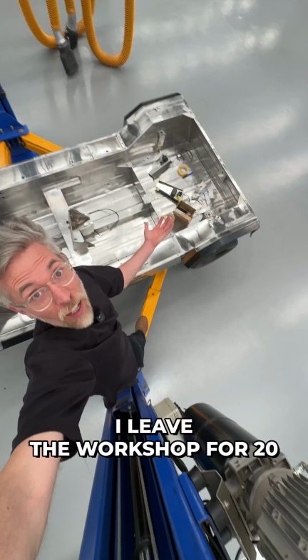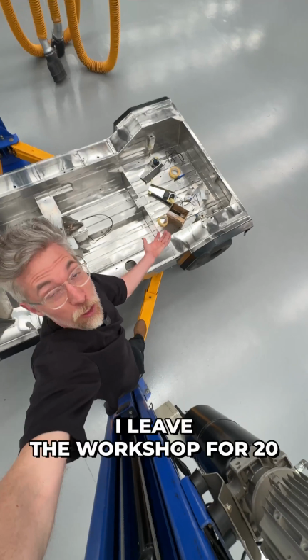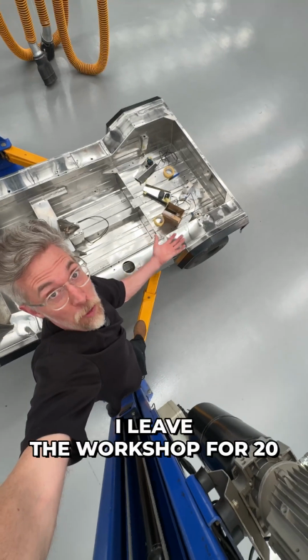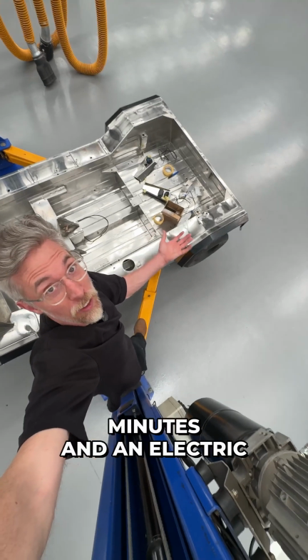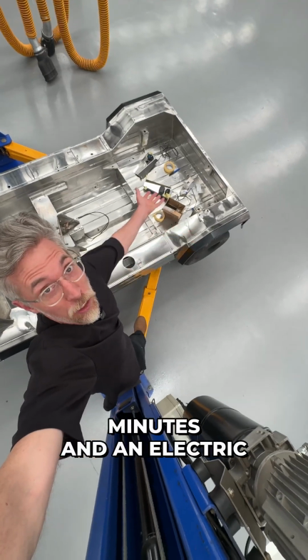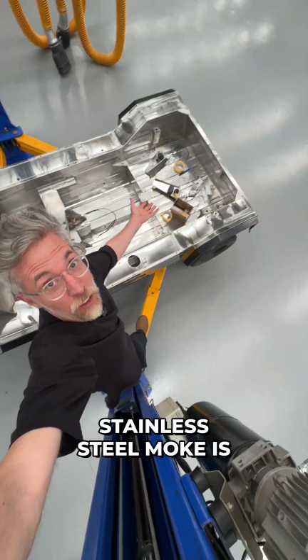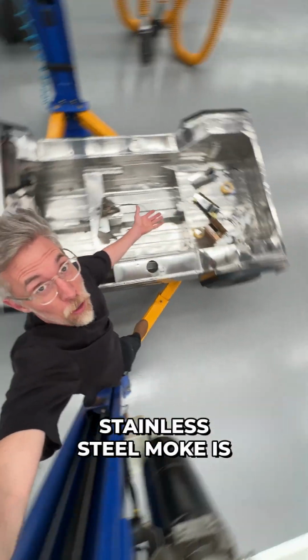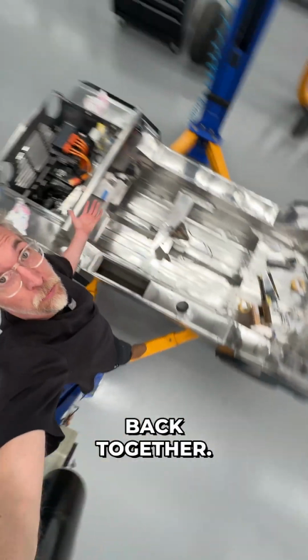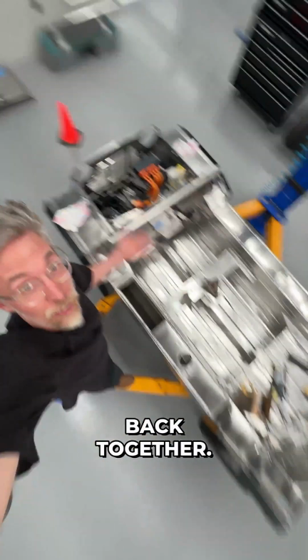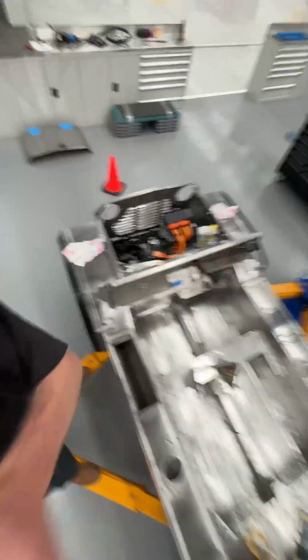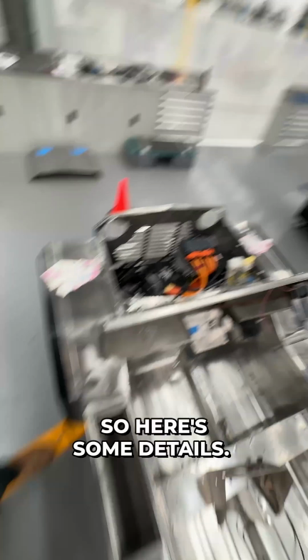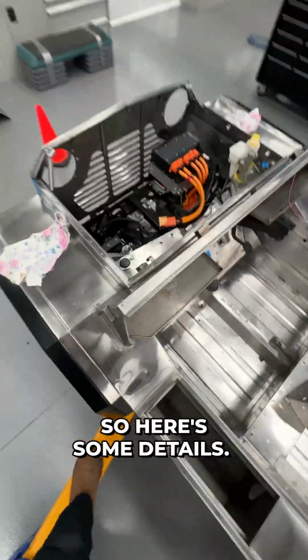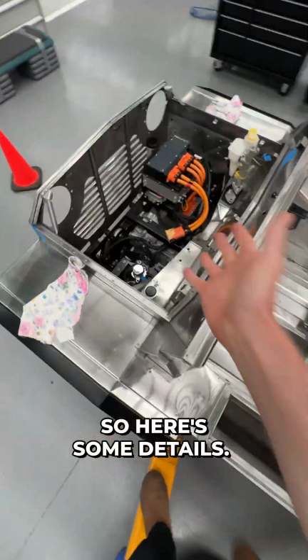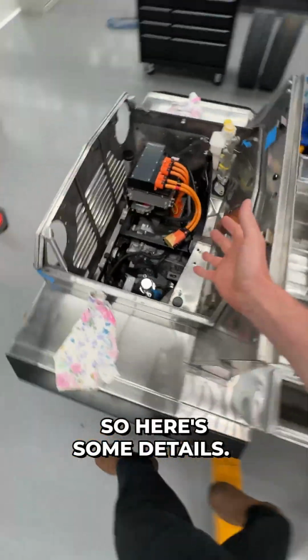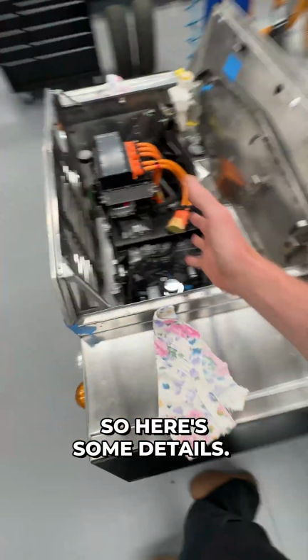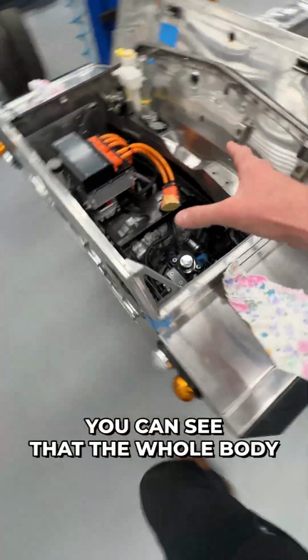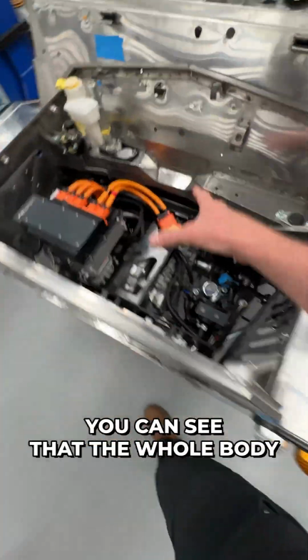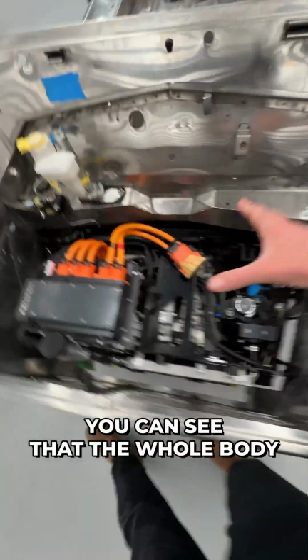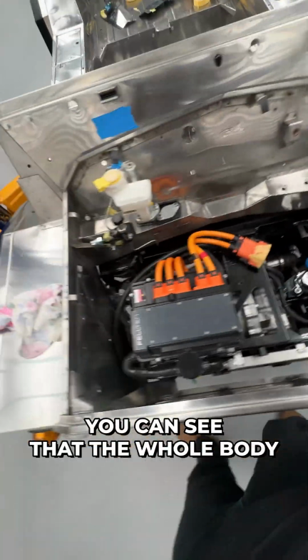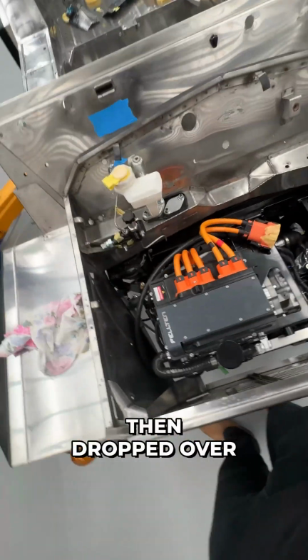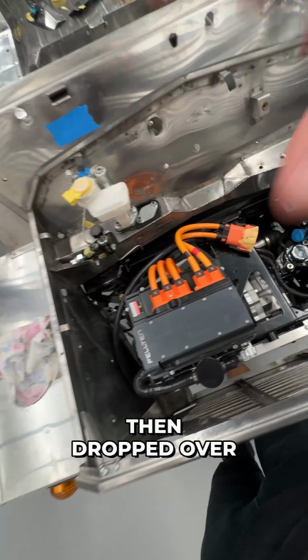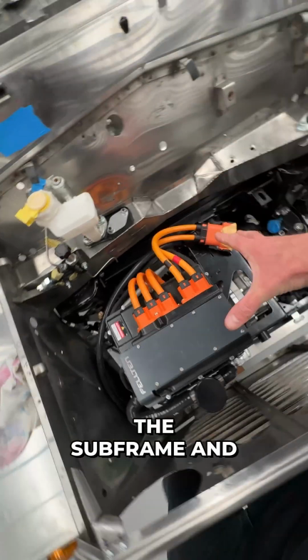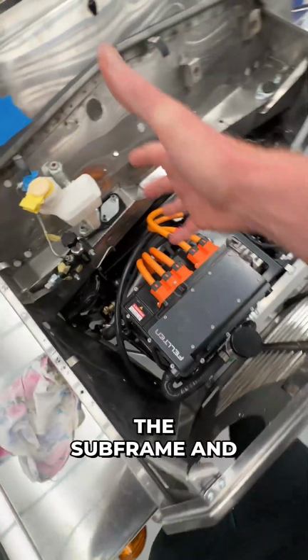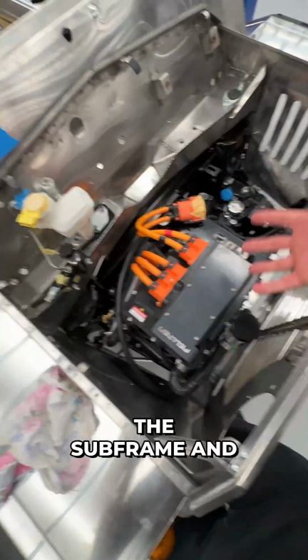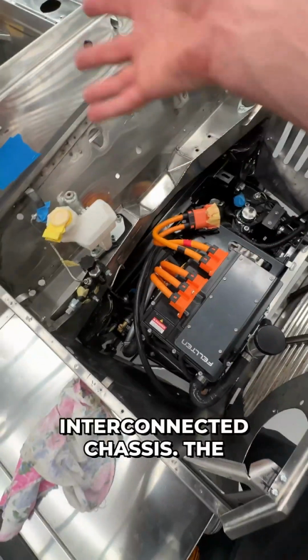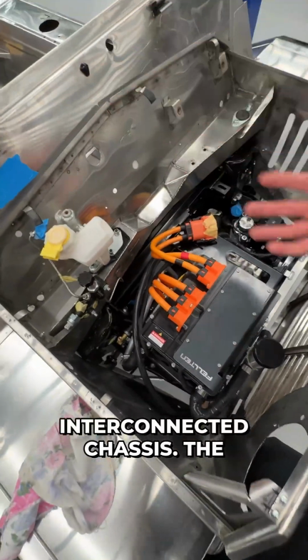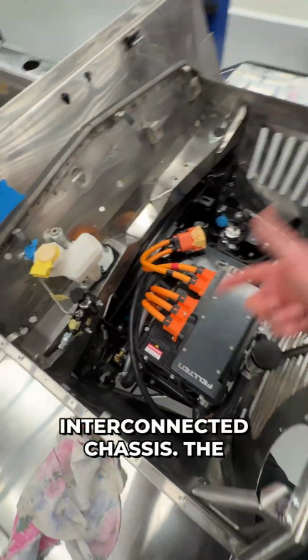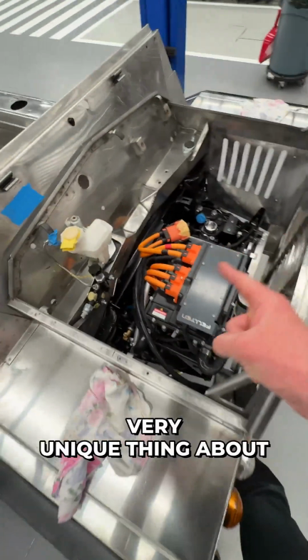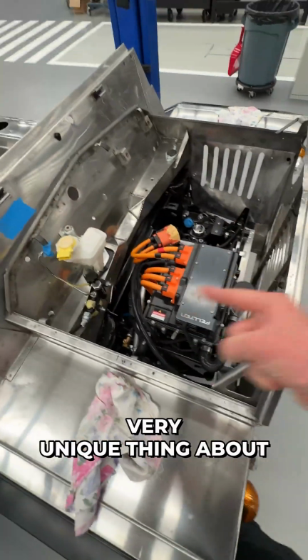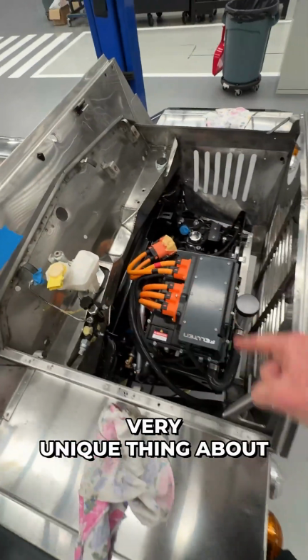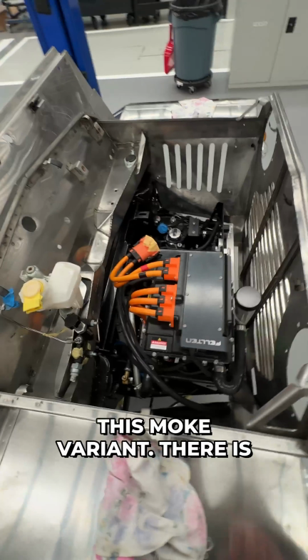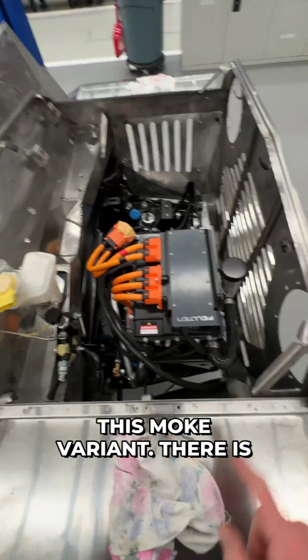I've been in the workshop for 20 minutes and an electric stainless steel Moak is back together. Here are some details. You can see that the whole body drops over the subframe and interconnected chassis — the very unique thing about this Moak variant.